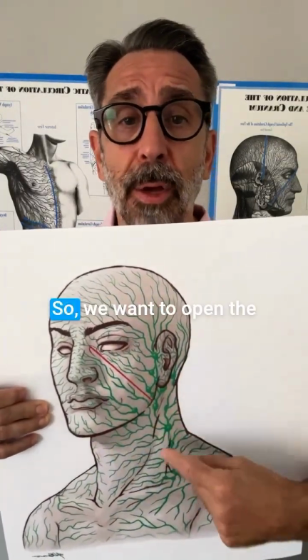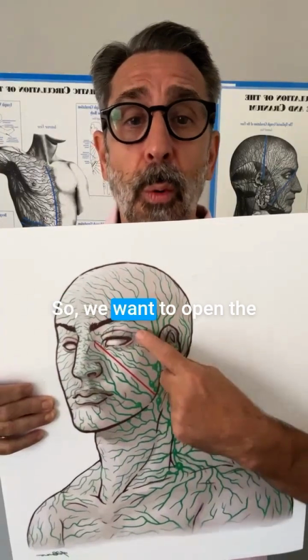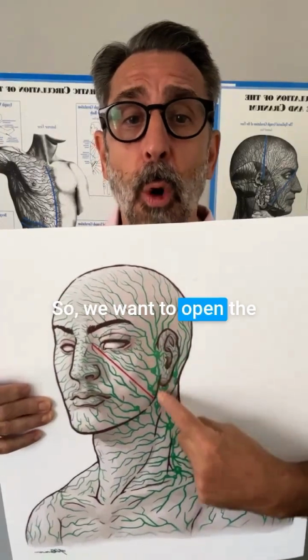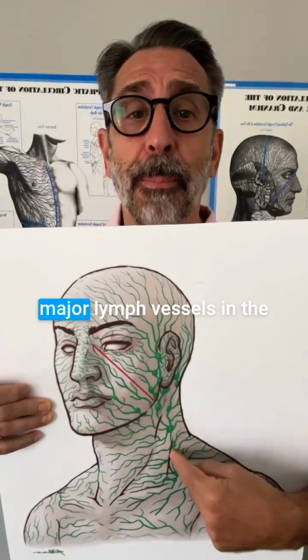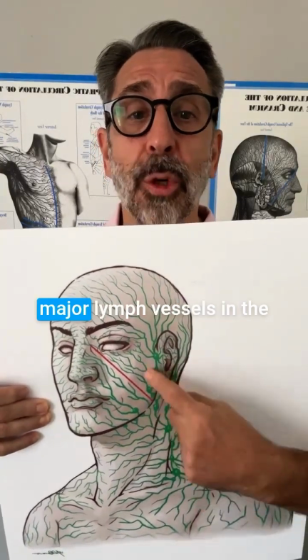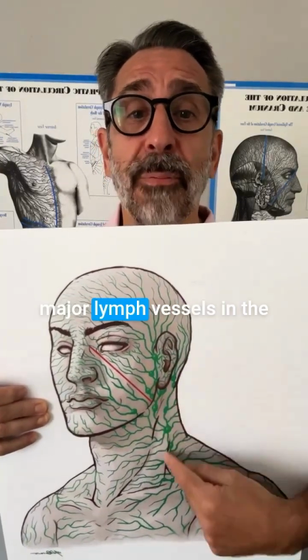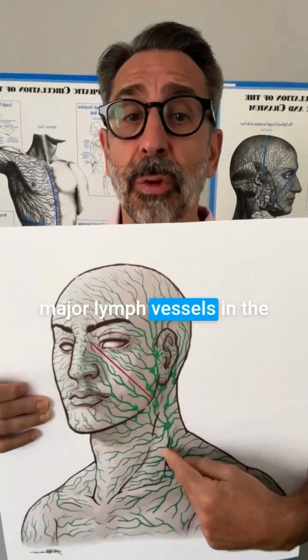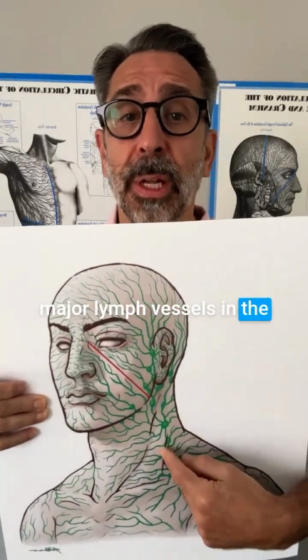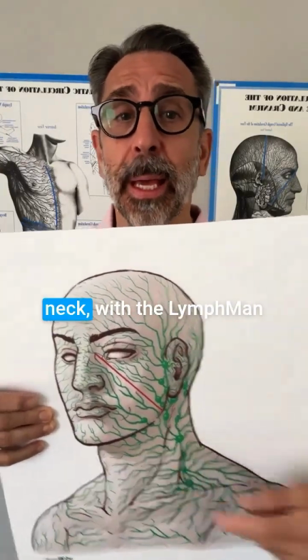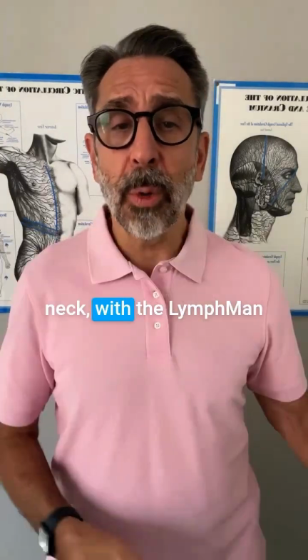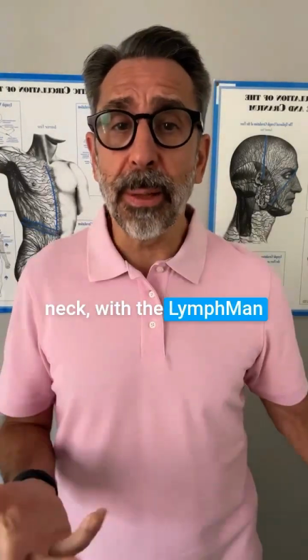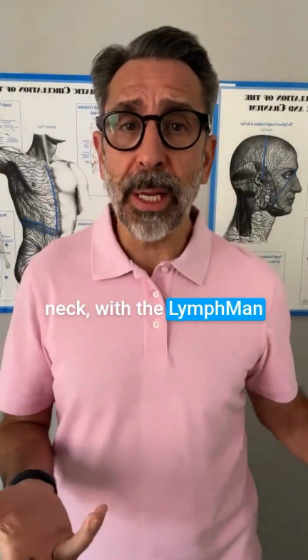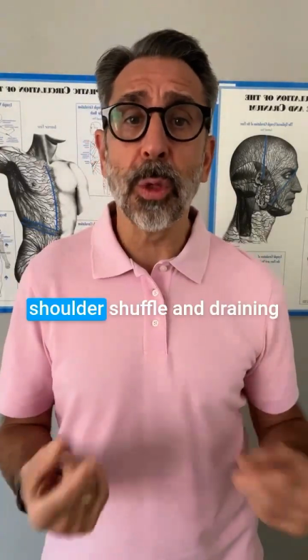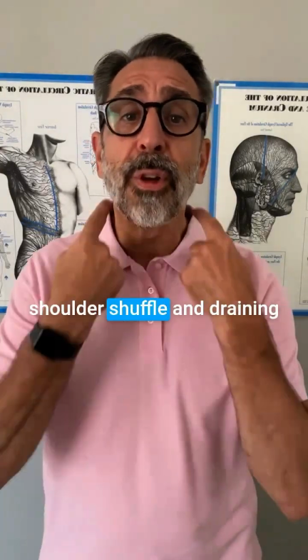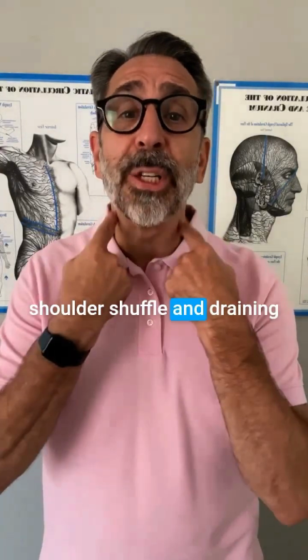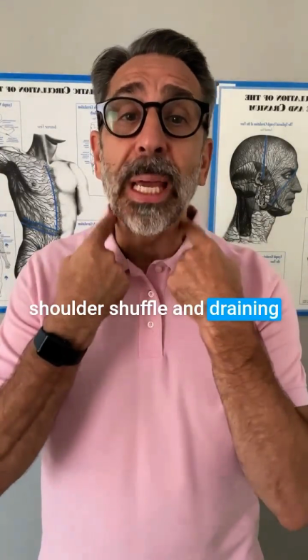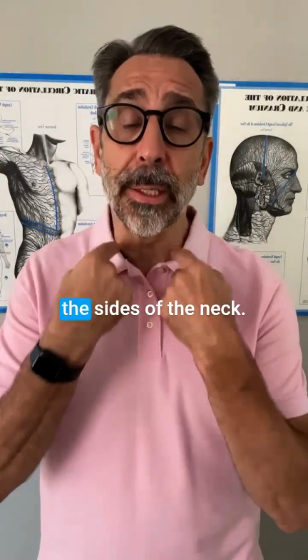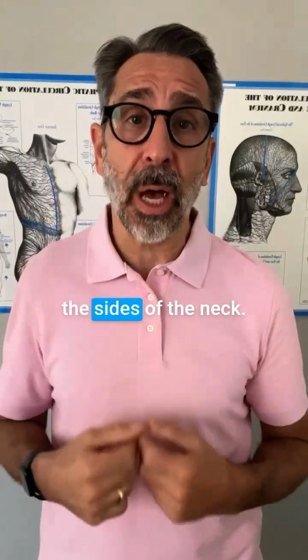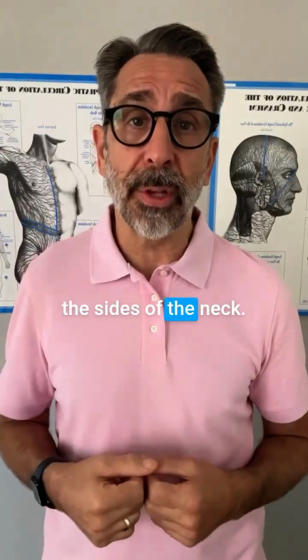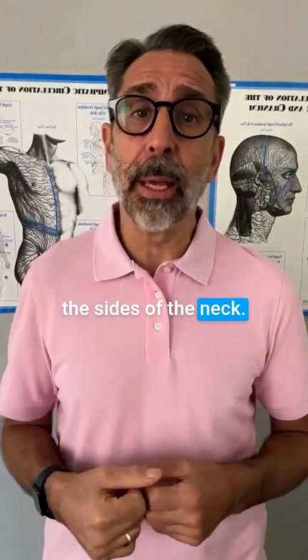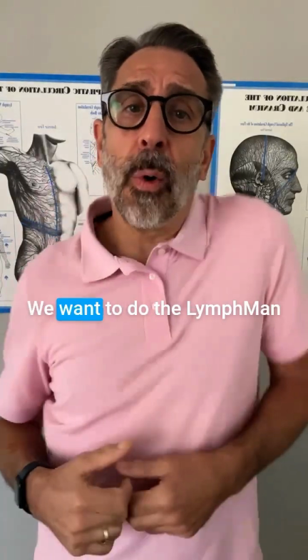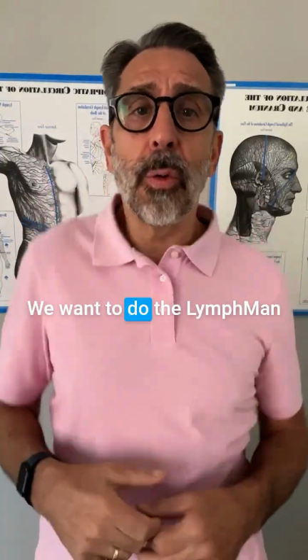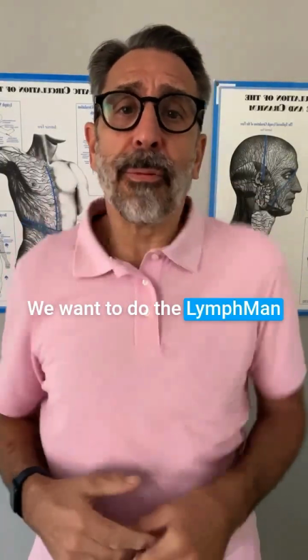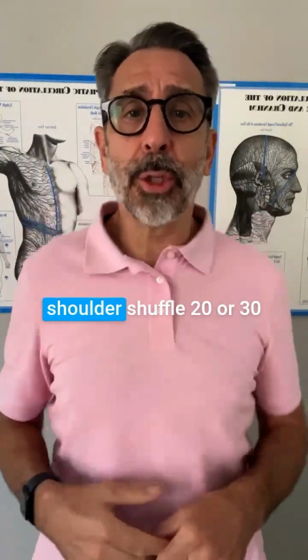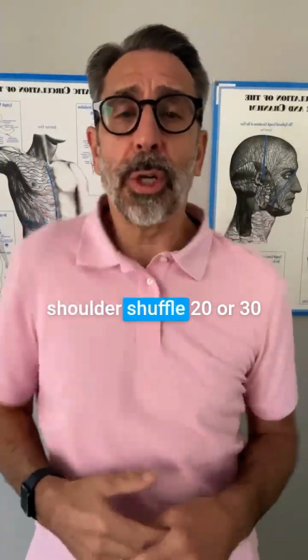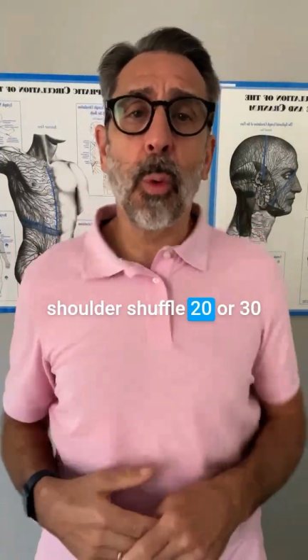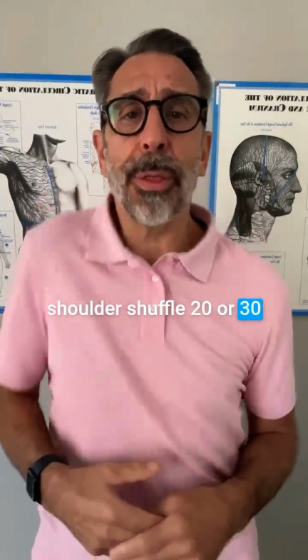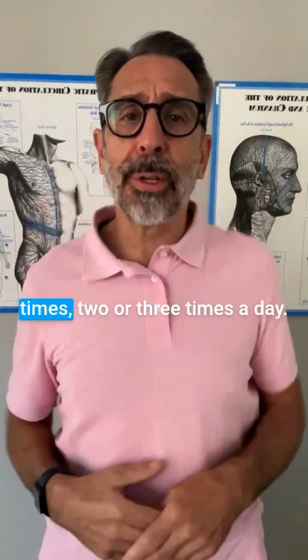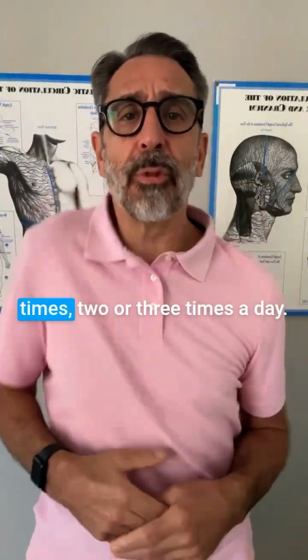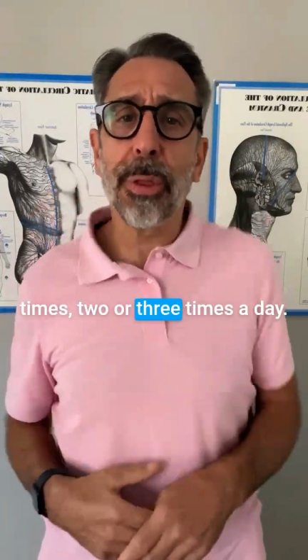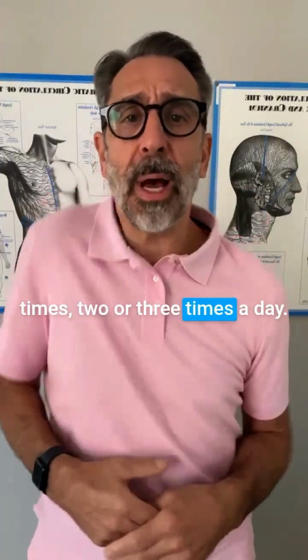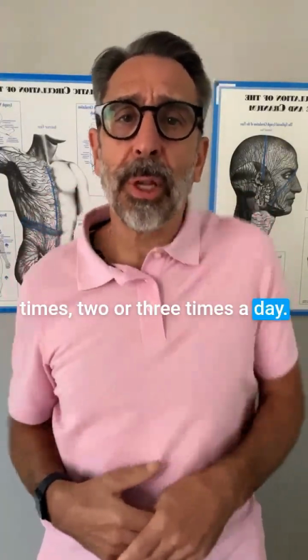So we want to open up the major lymph vessels in the neck with the Lymphman shoulder shuffle and draining the sides of the neck. We want to do the Lymphman shoulder shuffle 20 or 30 times, two or three times a day.